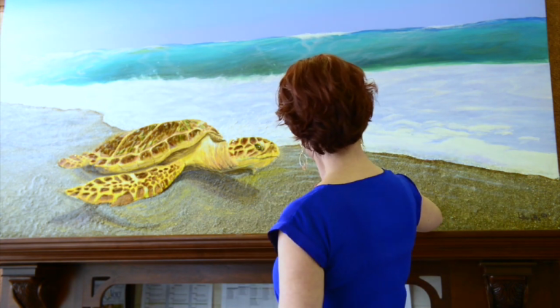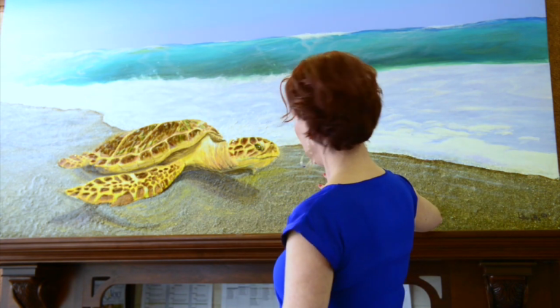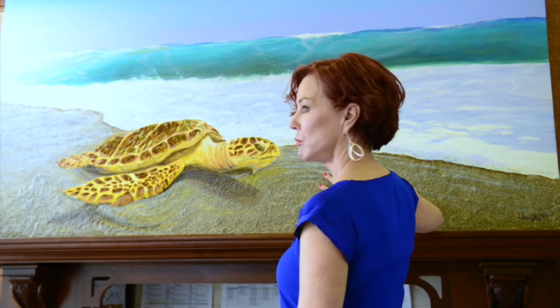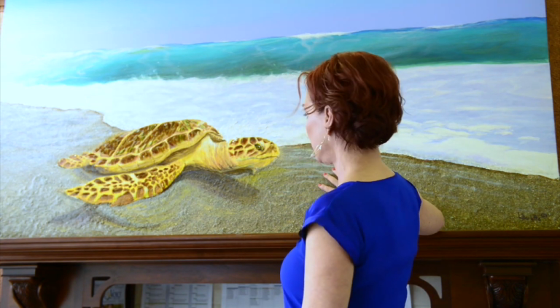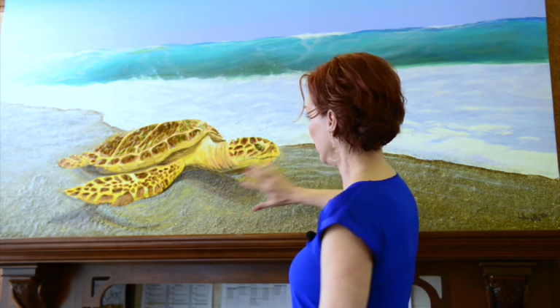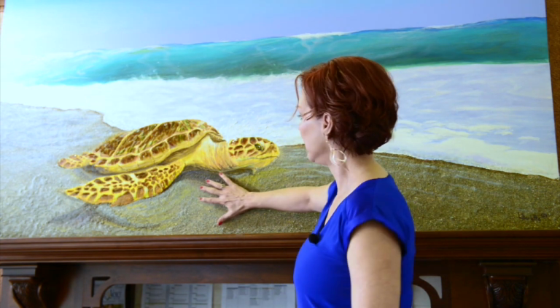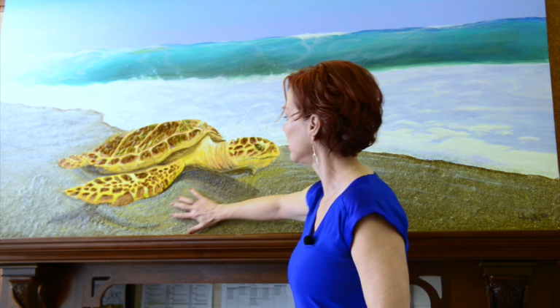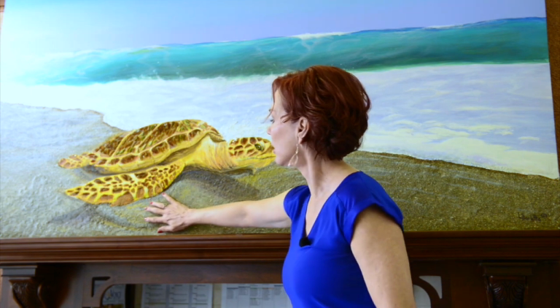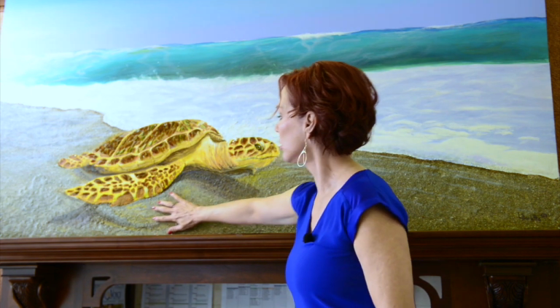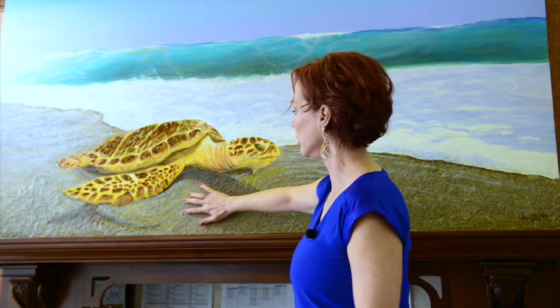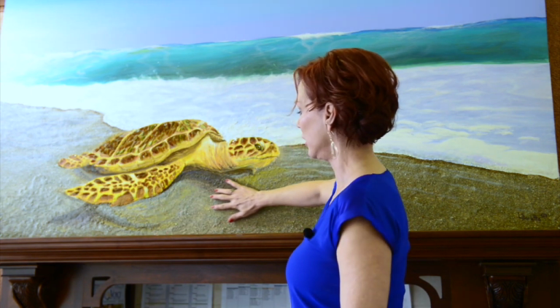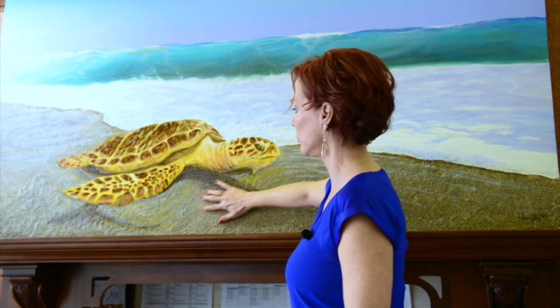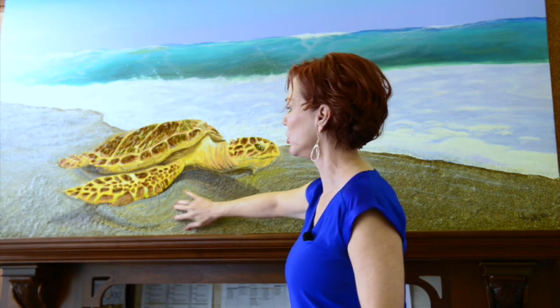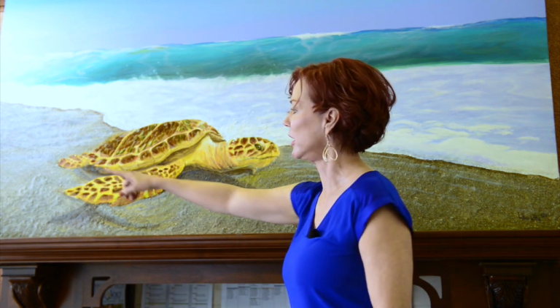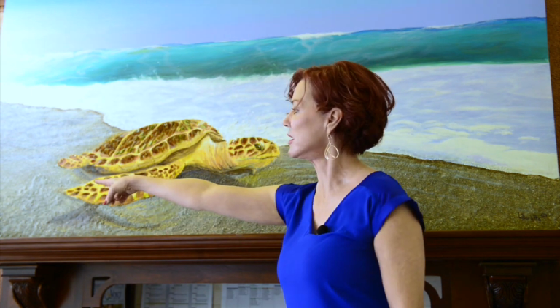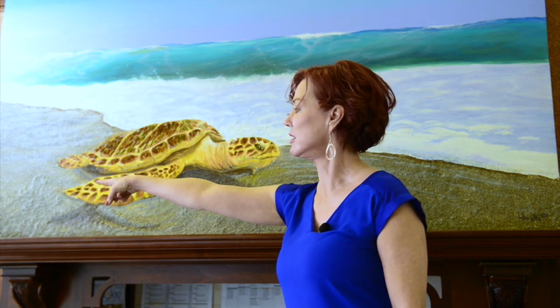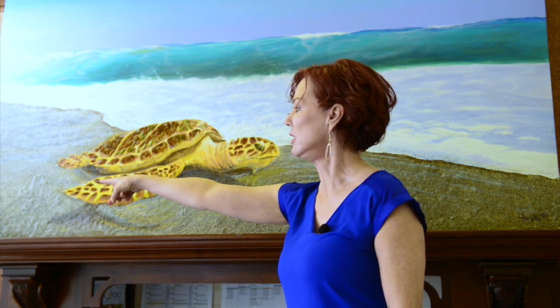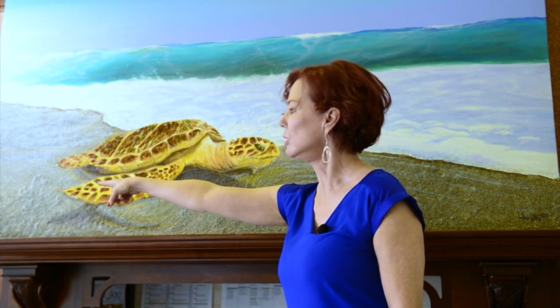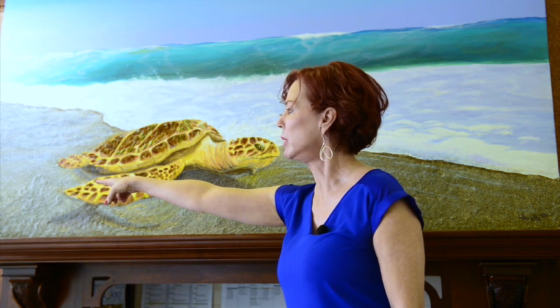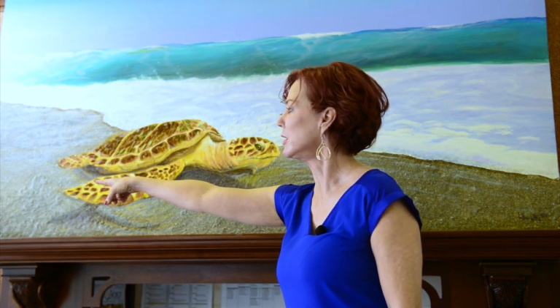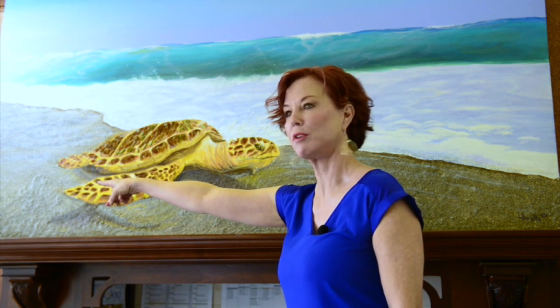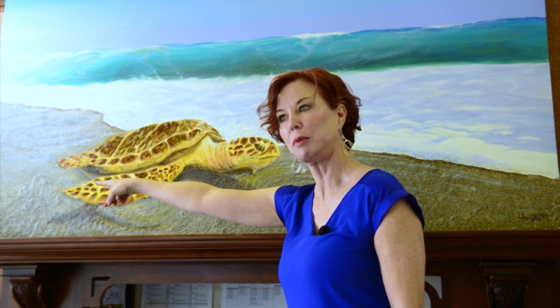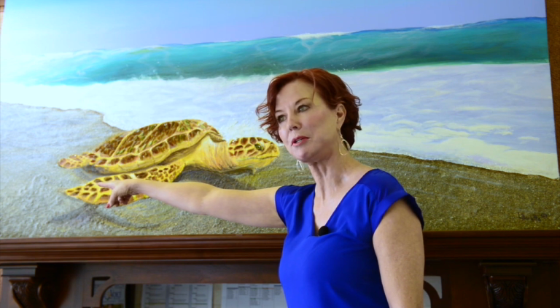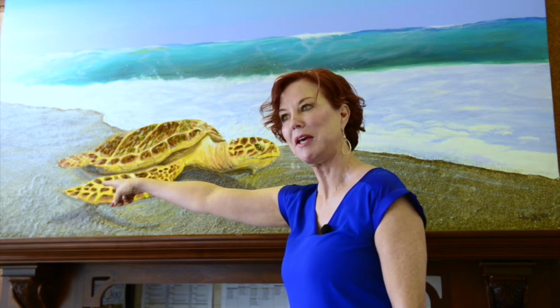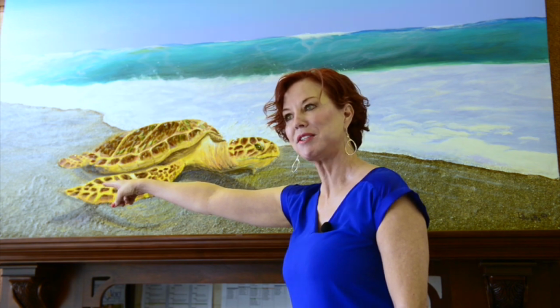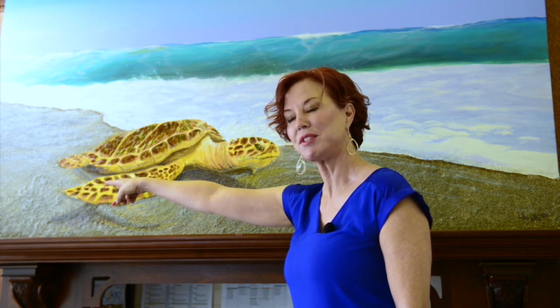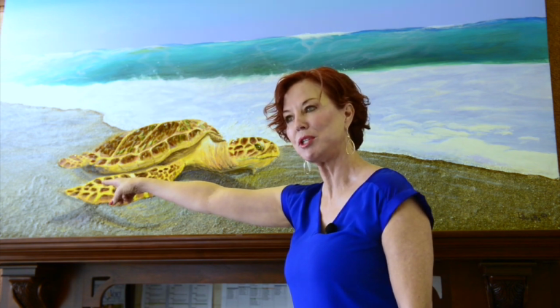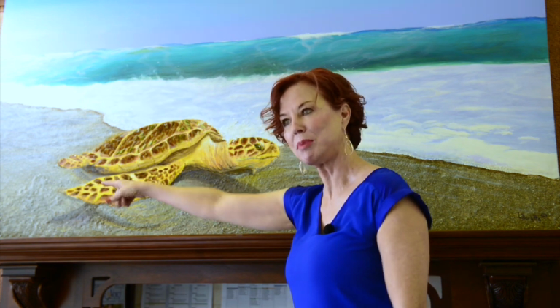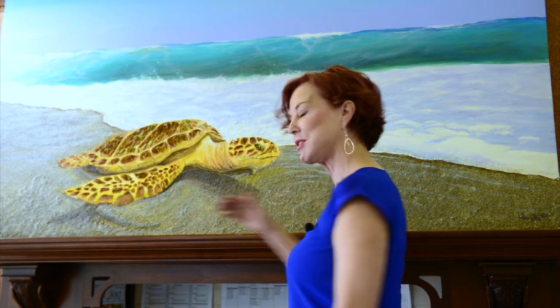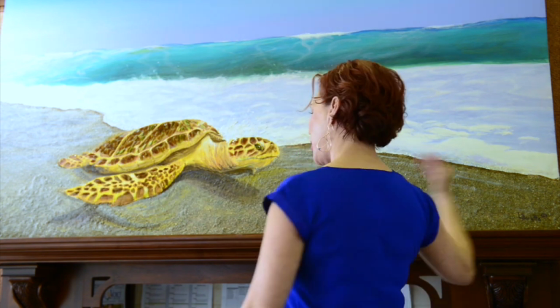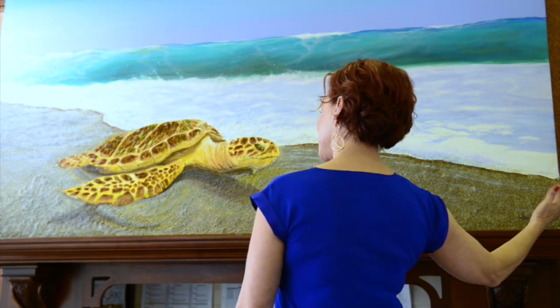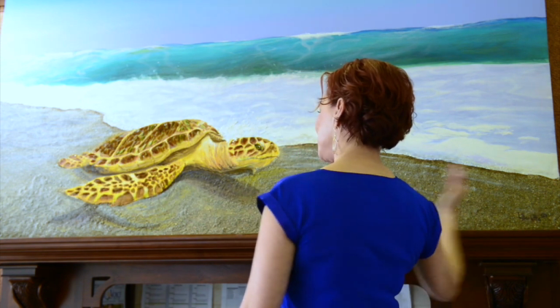This sand is from Jupiter, this sand under the loggerhead is from Stuart, and the sand at the end — a little more bumpy — is from Fort Pierce. So this is a regional piece going all the way from Juno Beach to Fort Pierce.